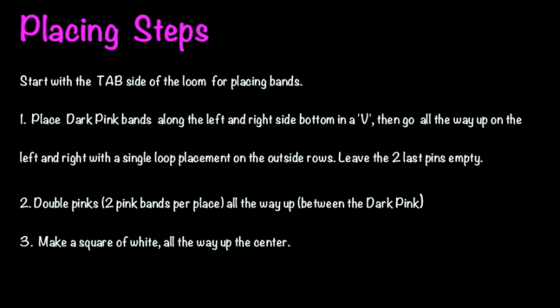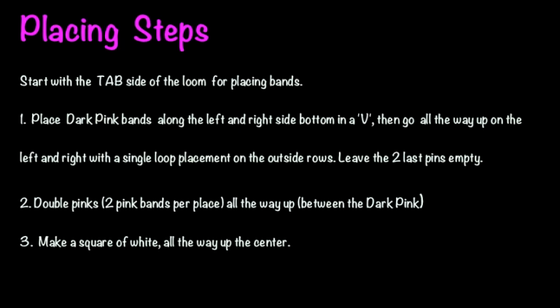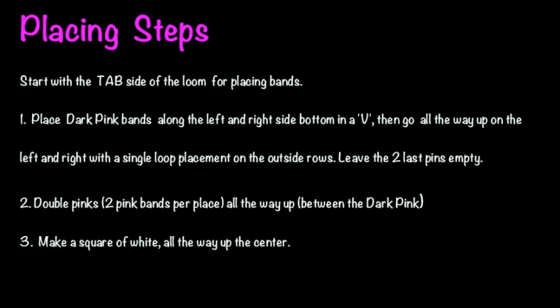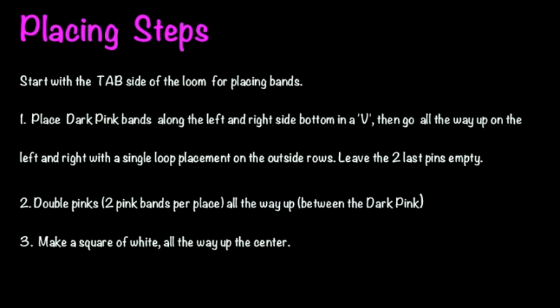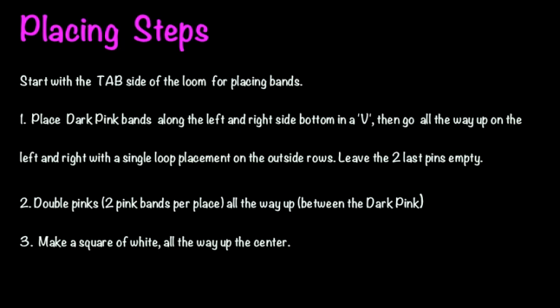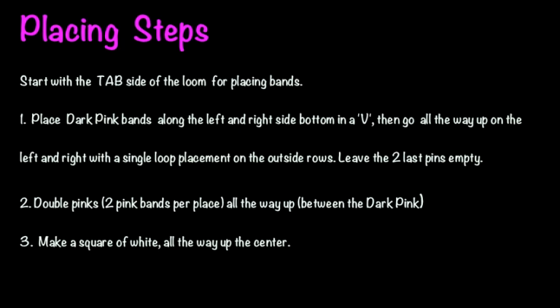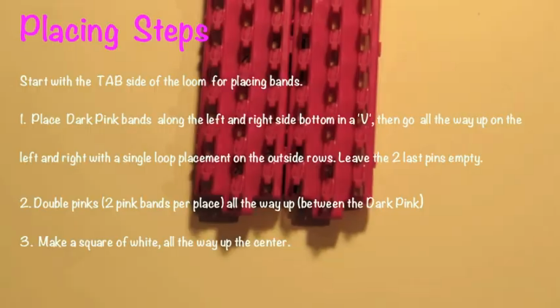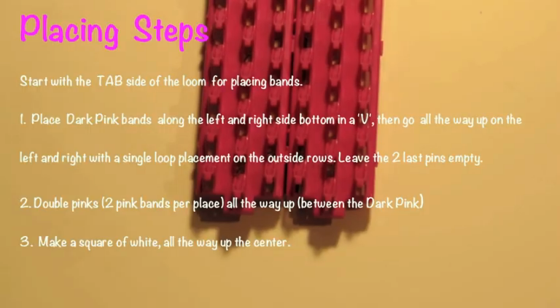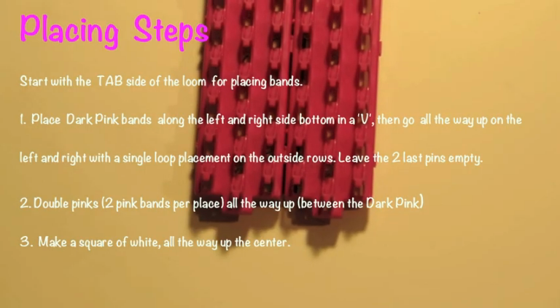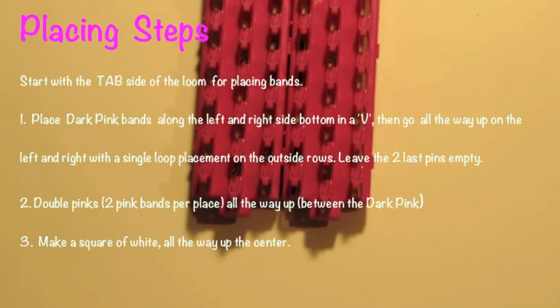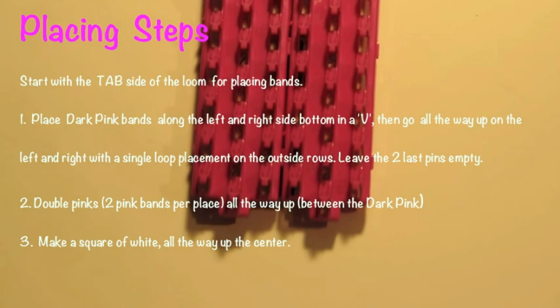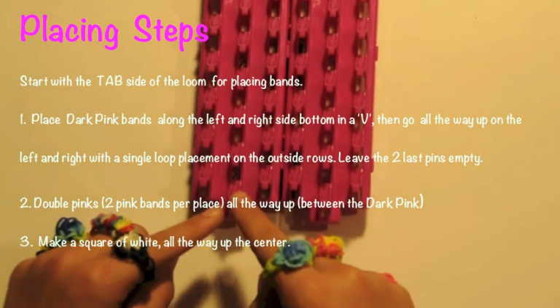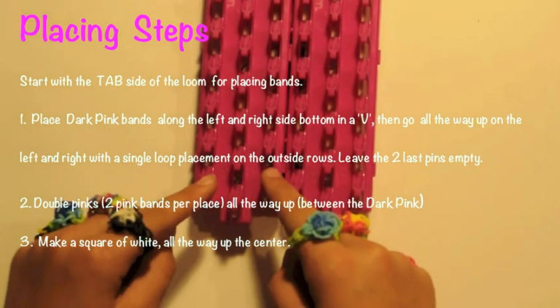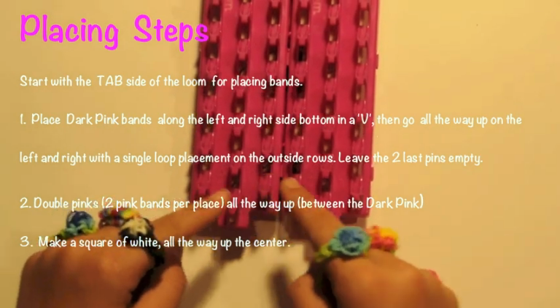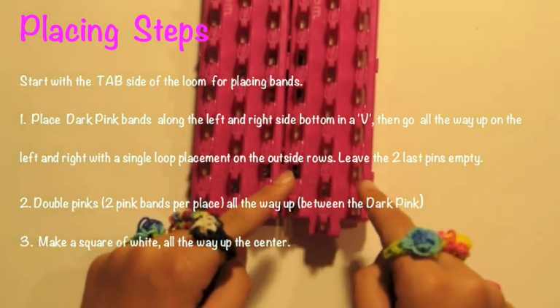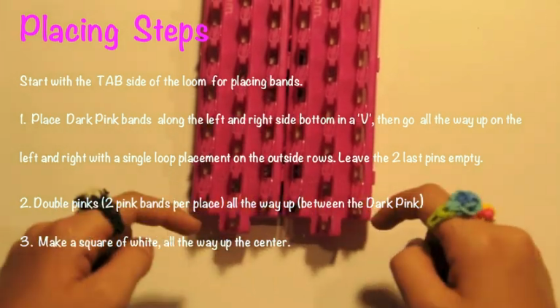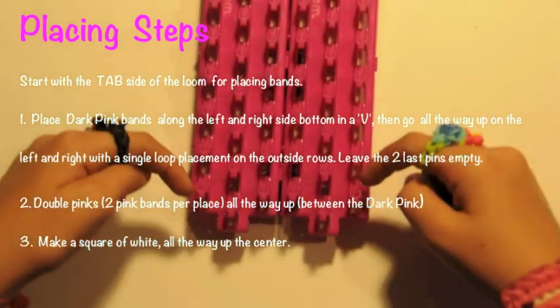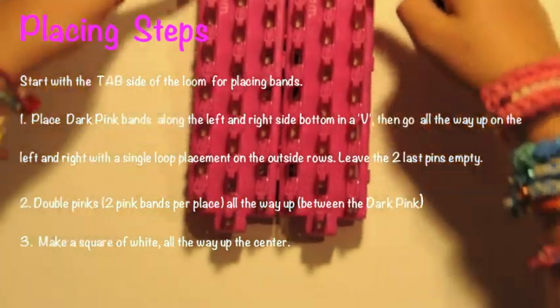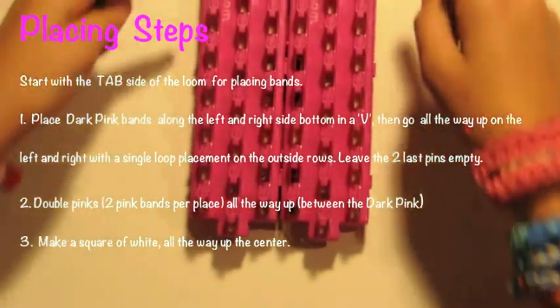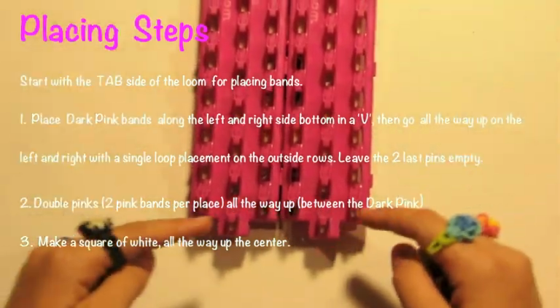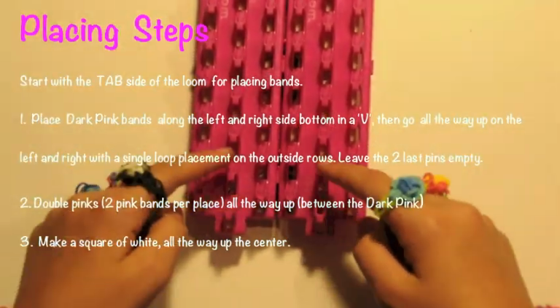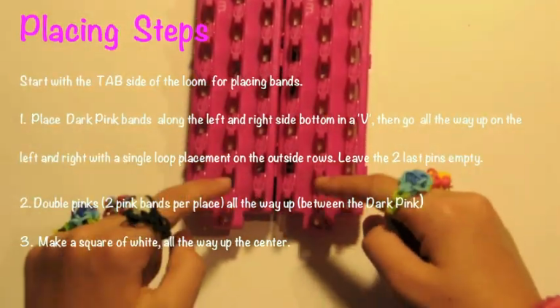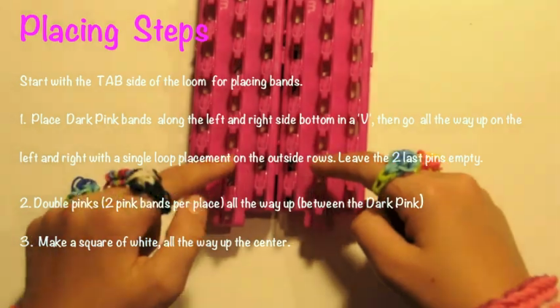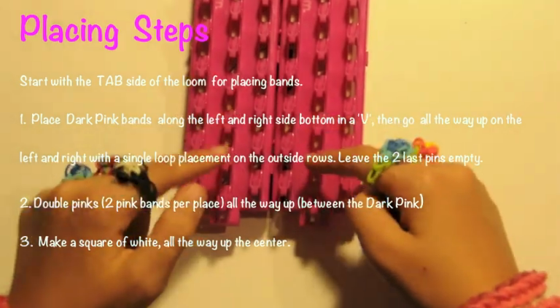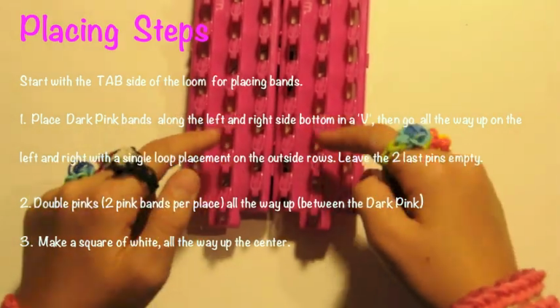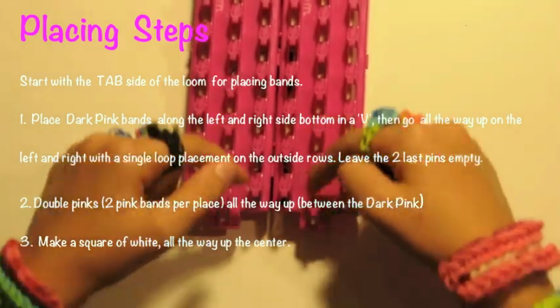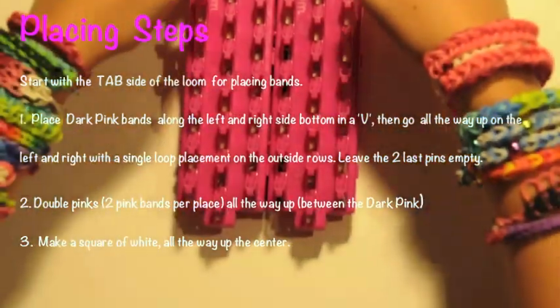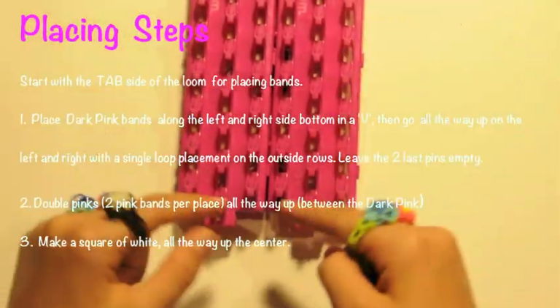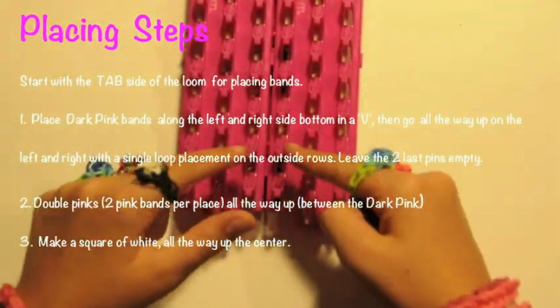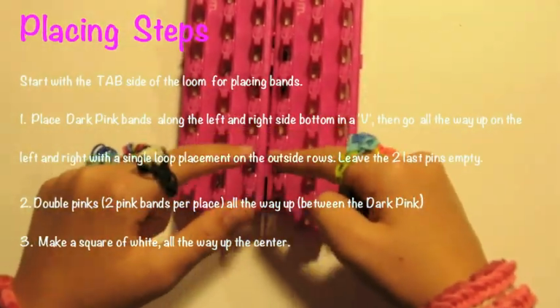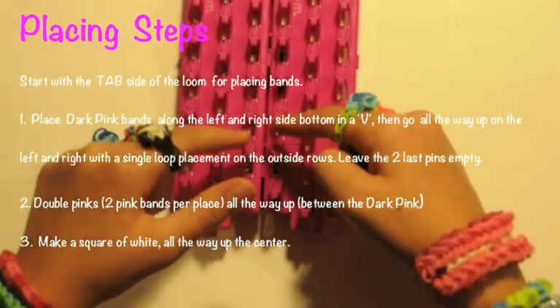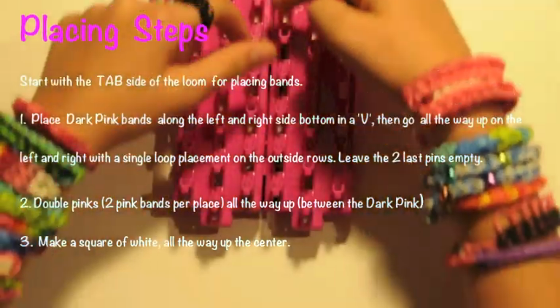You're ready to start placing. Follow these three easy steps for placing the rubber bands. Place the dark pink along the bottom and along the outer sides. Then double up the pink in the middle all the way up, and with the white you'll create squares going all the way up.